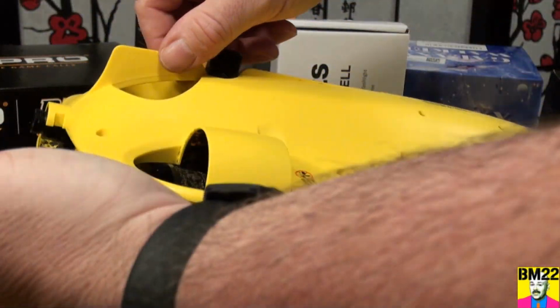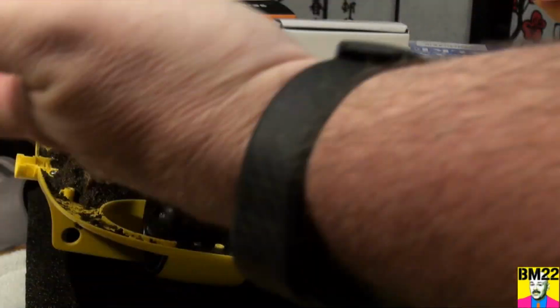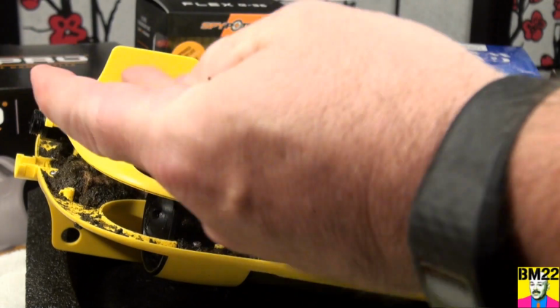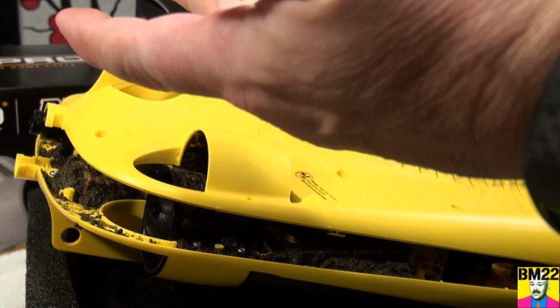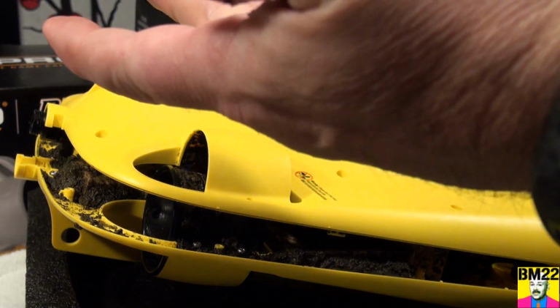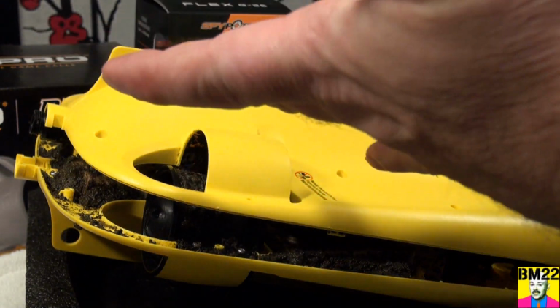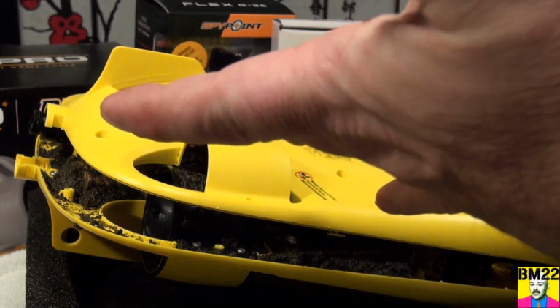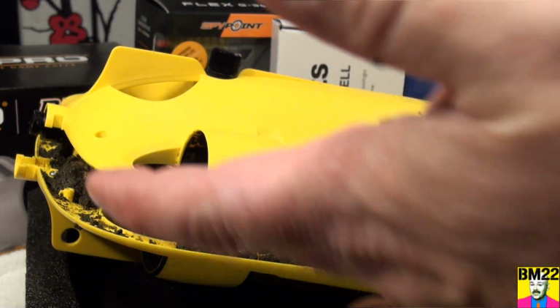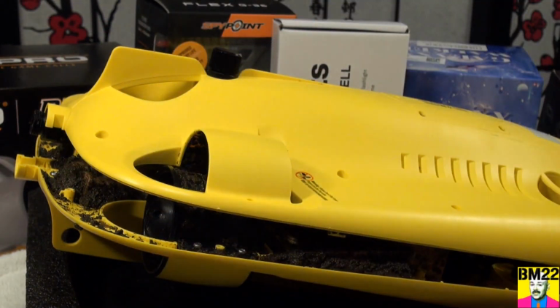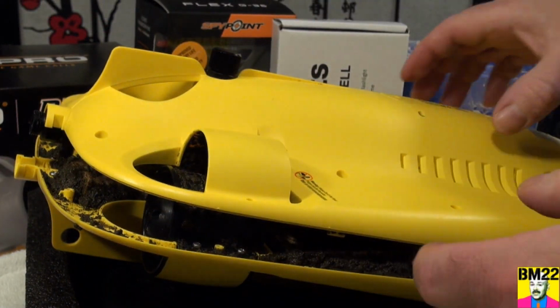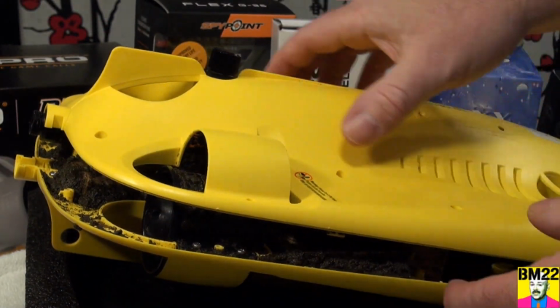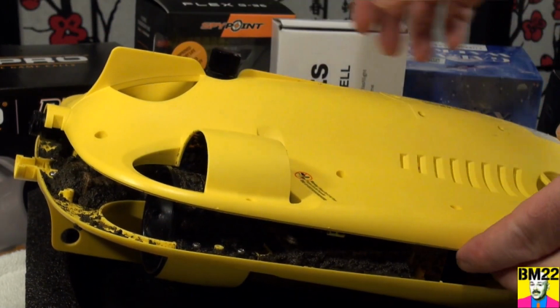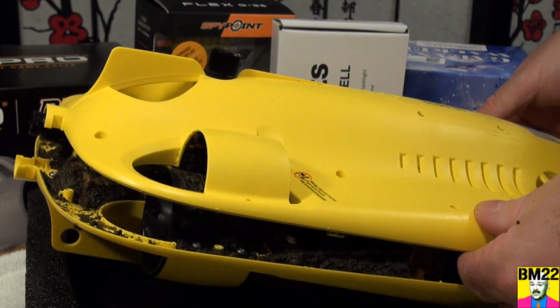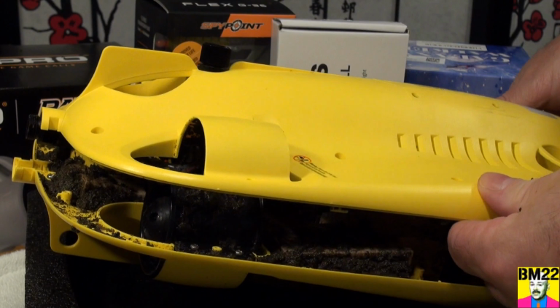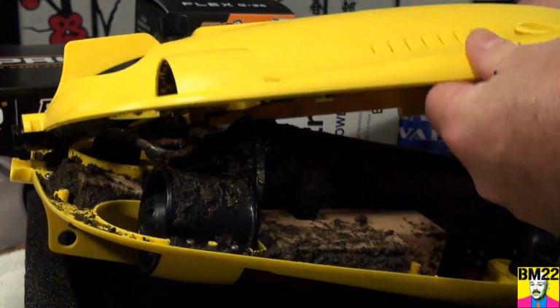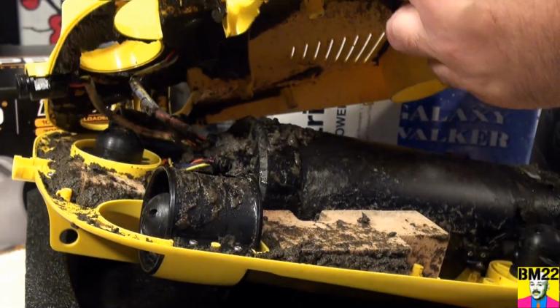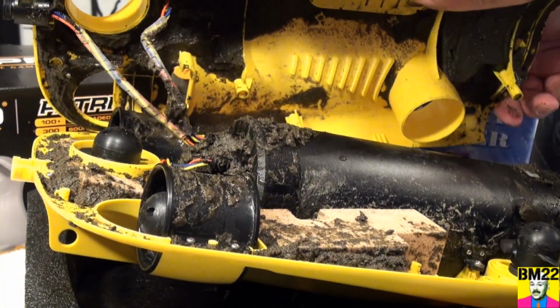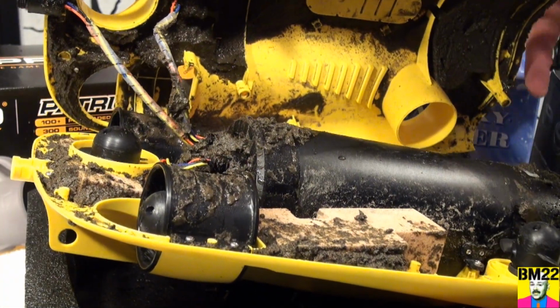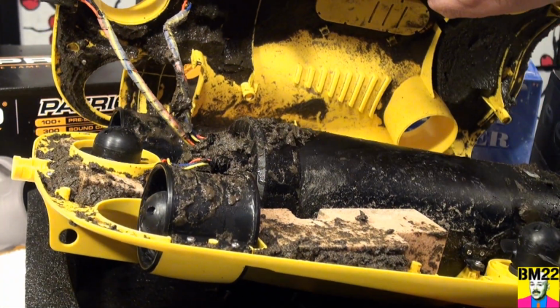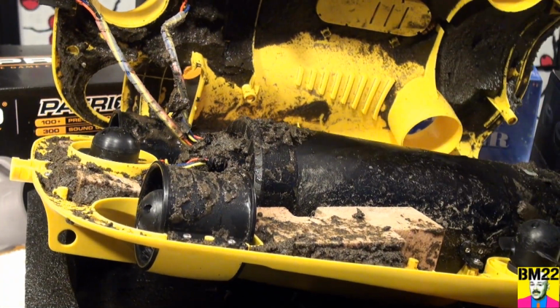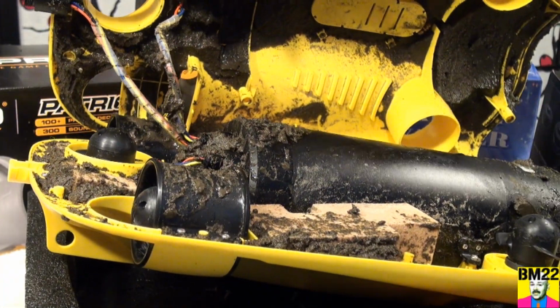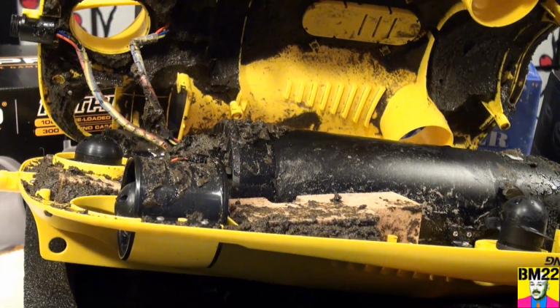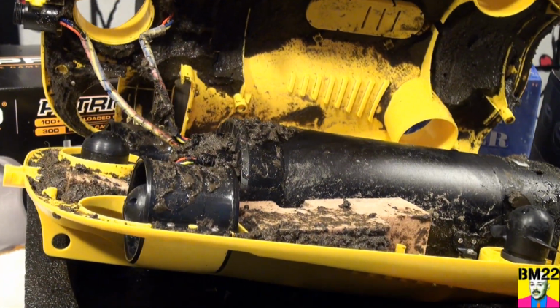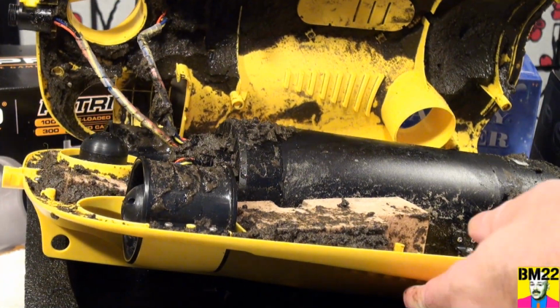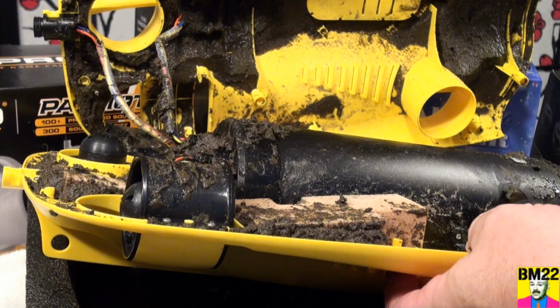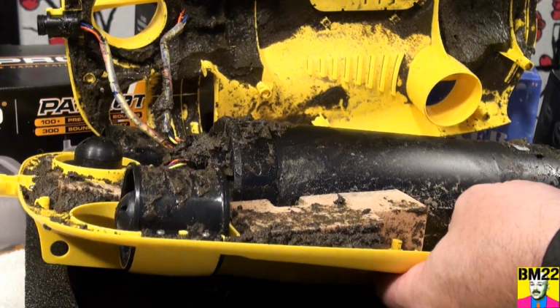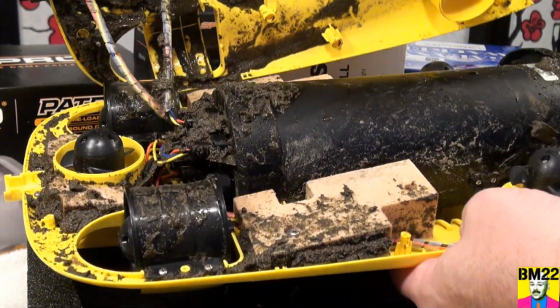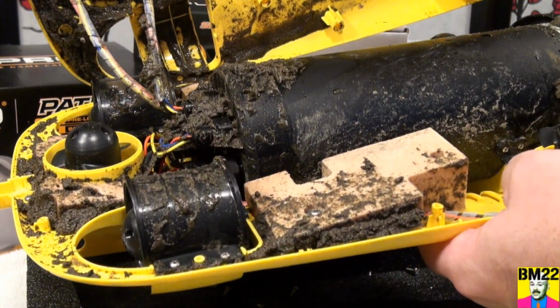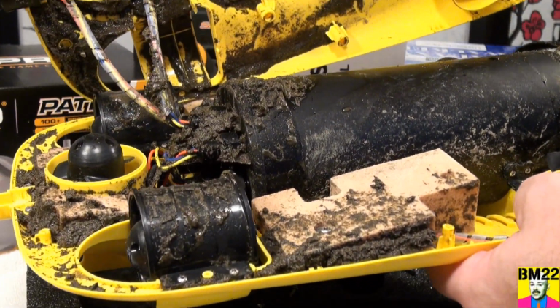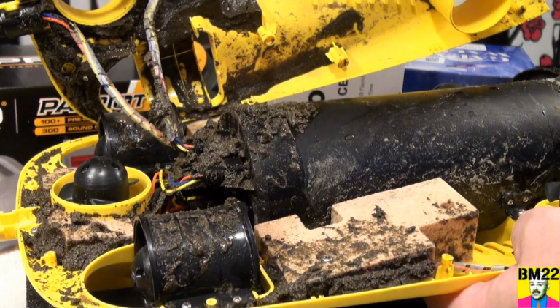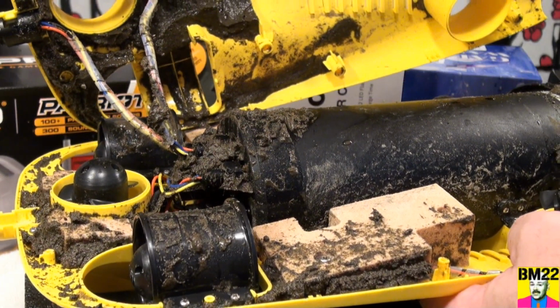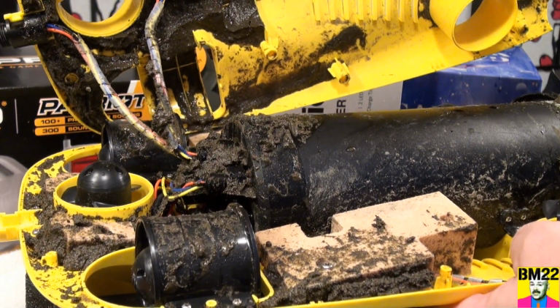Look how dirty it is inside there — it's filthy! It was a really sandy bottom where I was diving. It kind of smells swampy too. You can see all that sand and dirt and mud — you need to get that out.